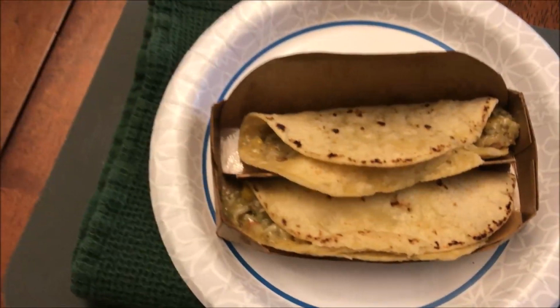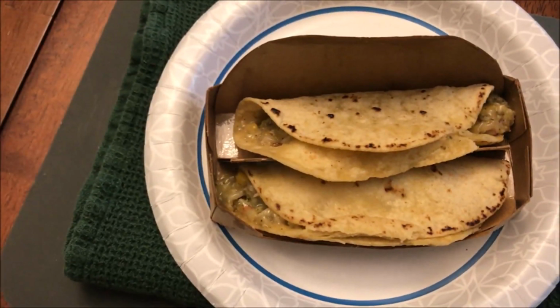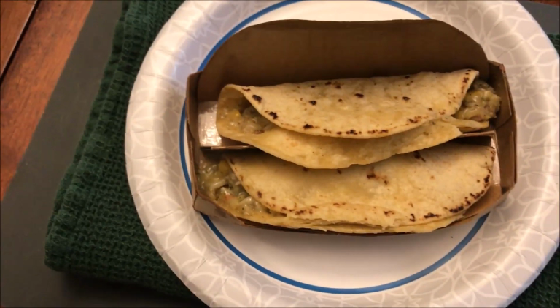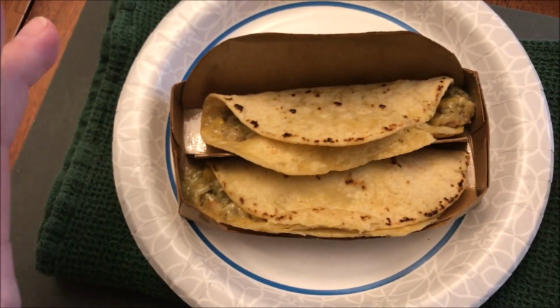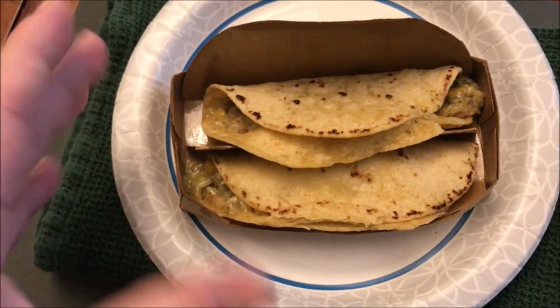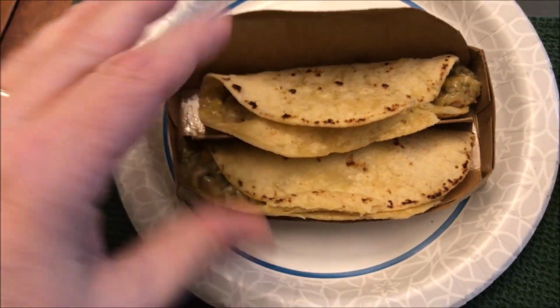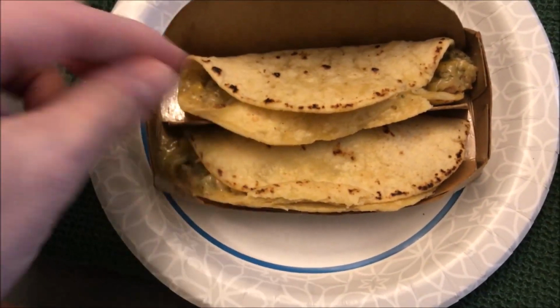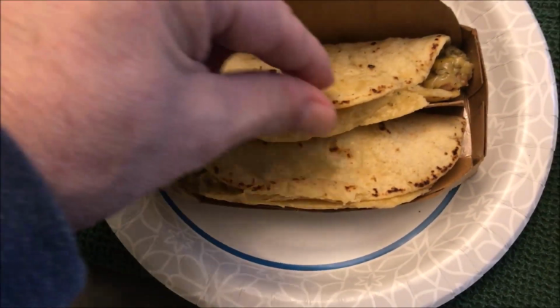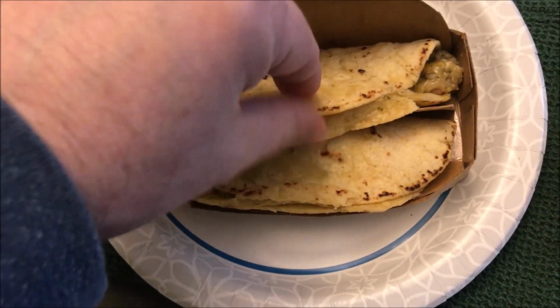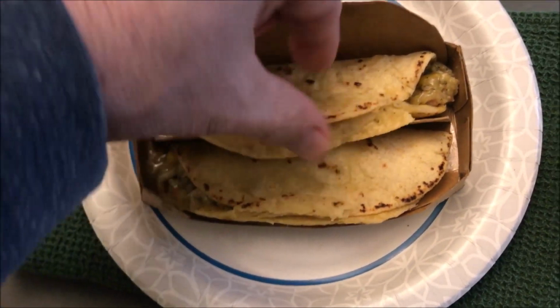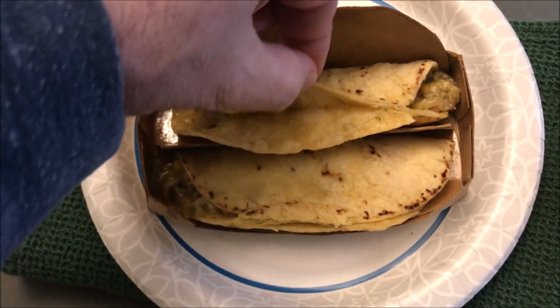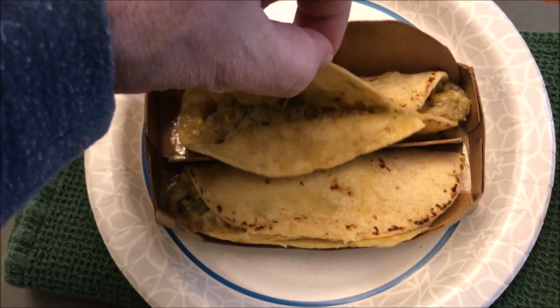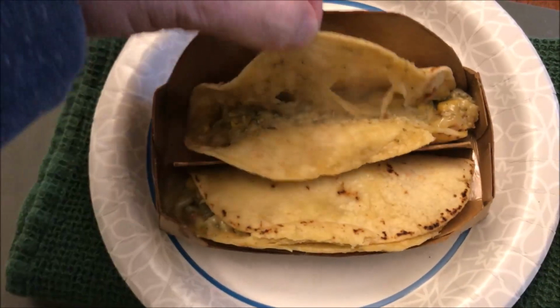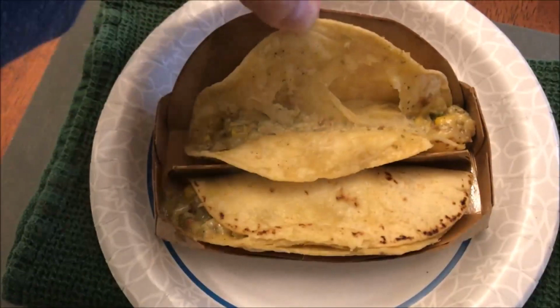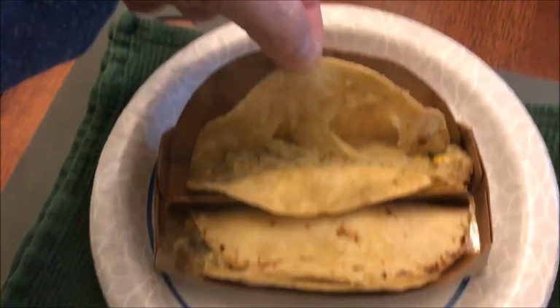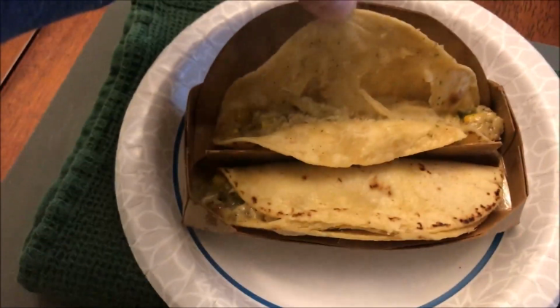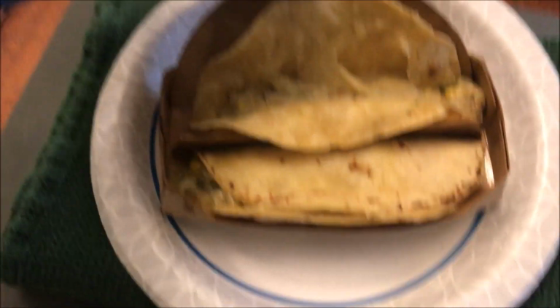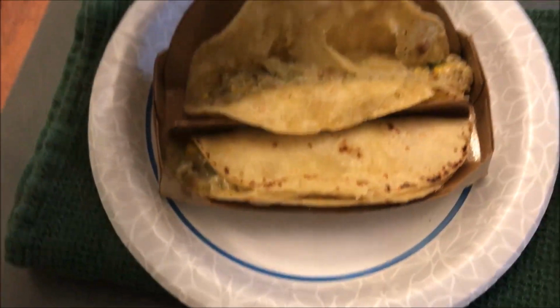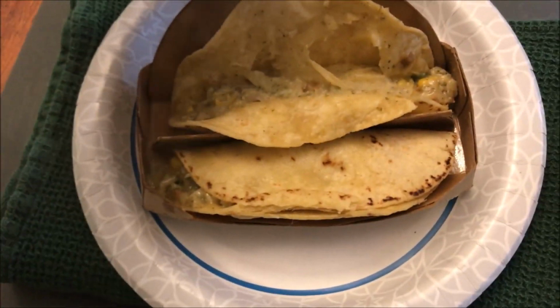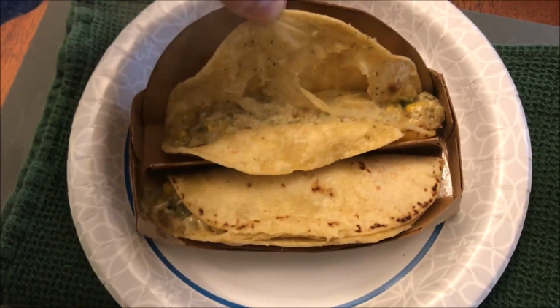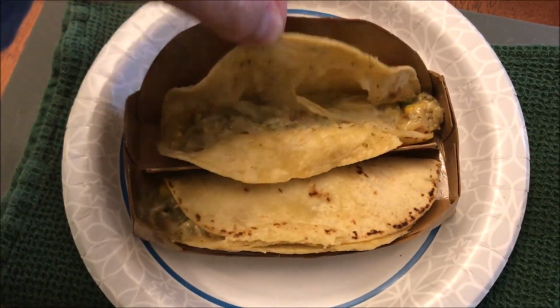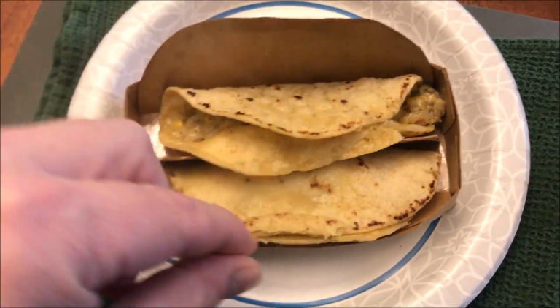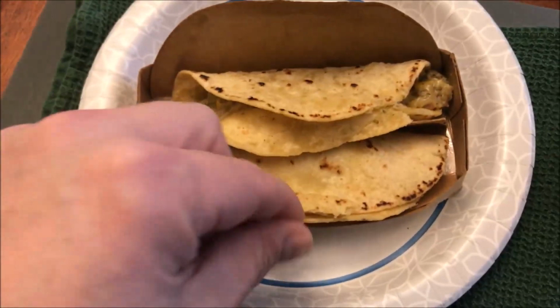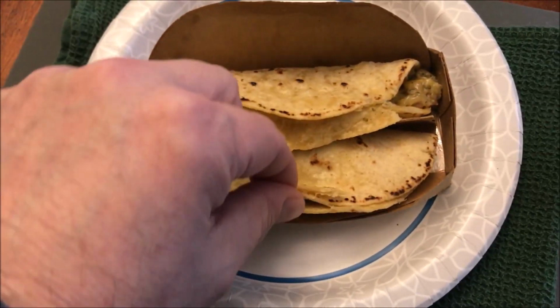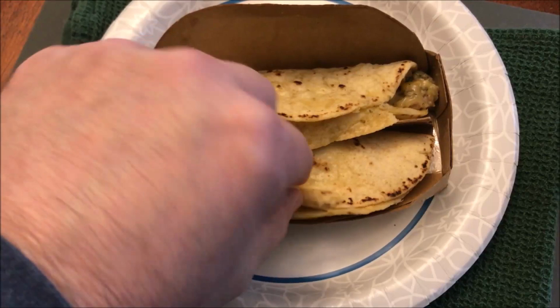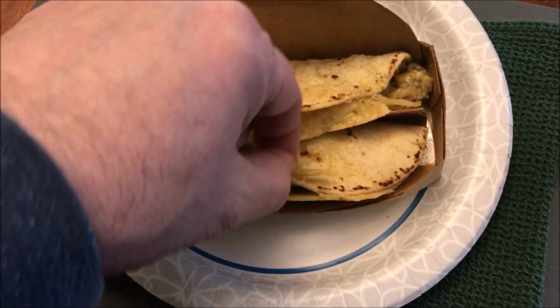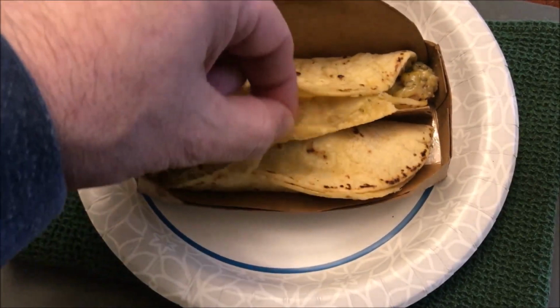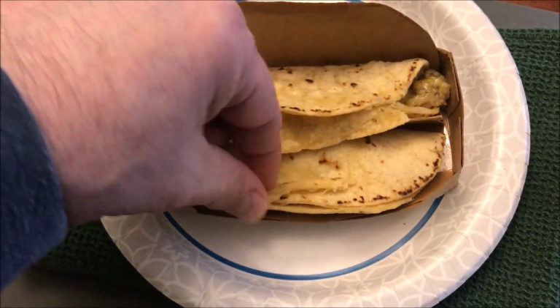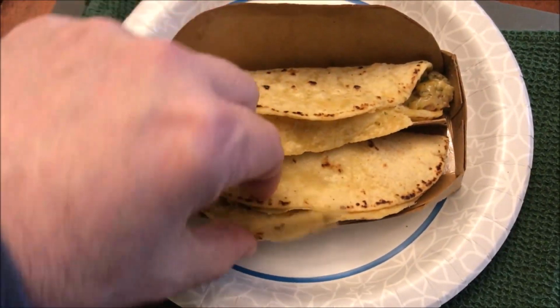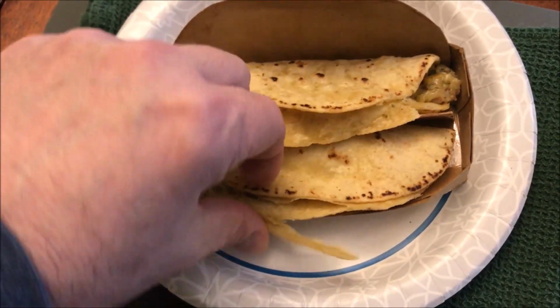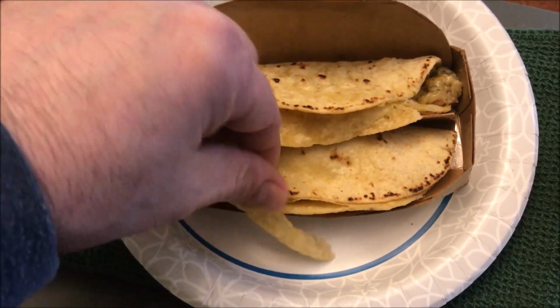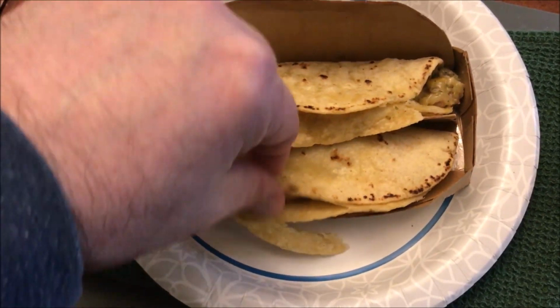Here they are out of the microwave. I took them out of the plastic but they're still in the little trays. Here's what they look like inside — plenty of cheese, tons of cheese, and it looks like quite a bit of chicken too.